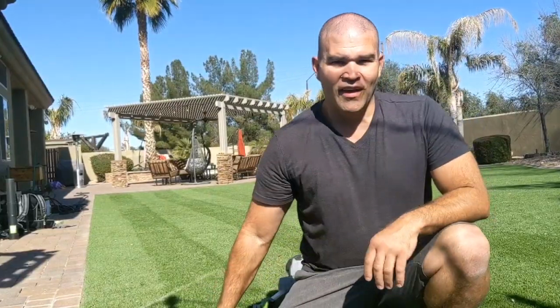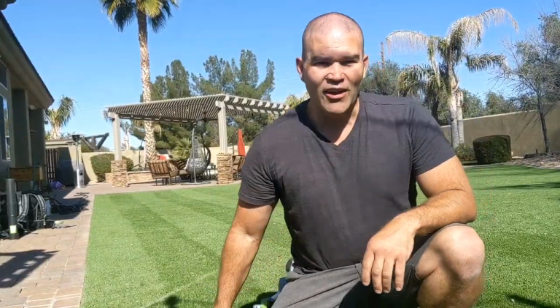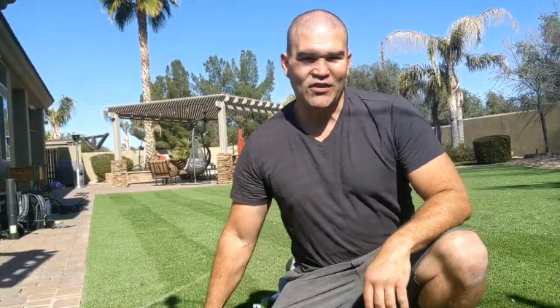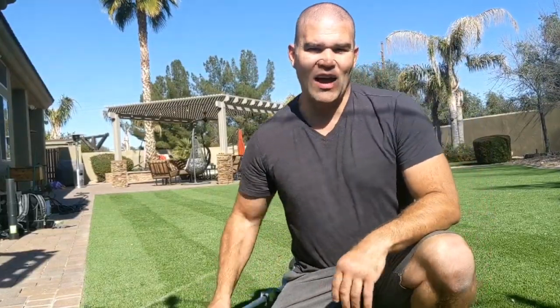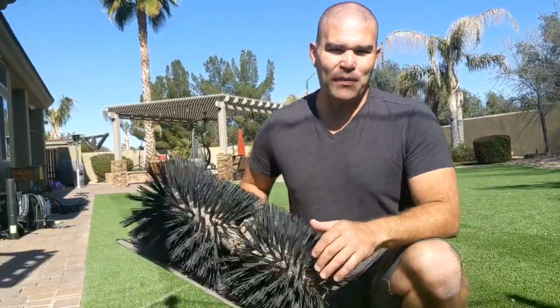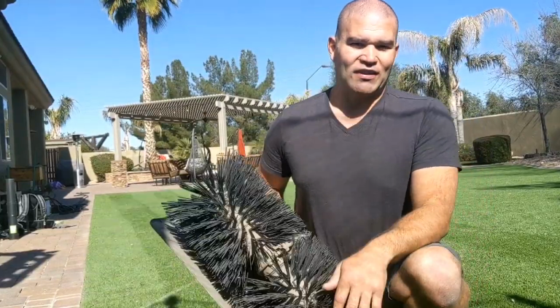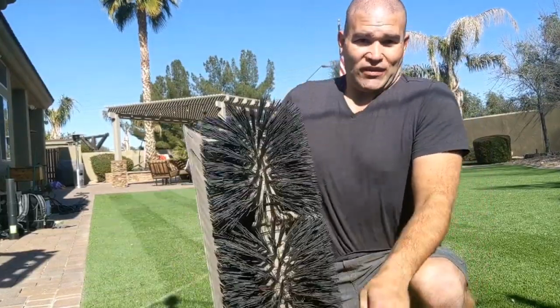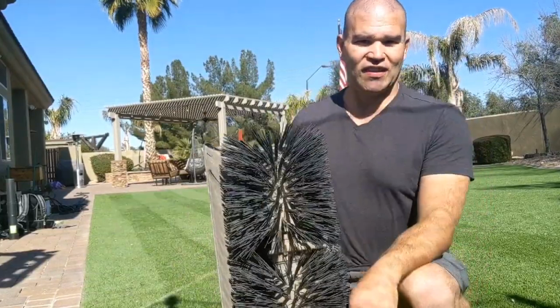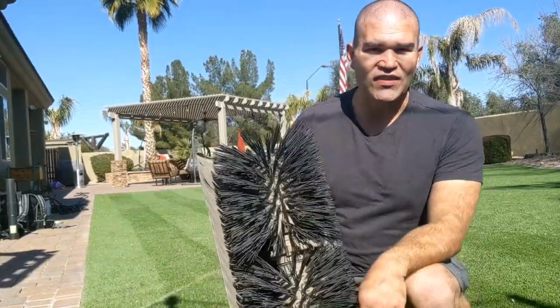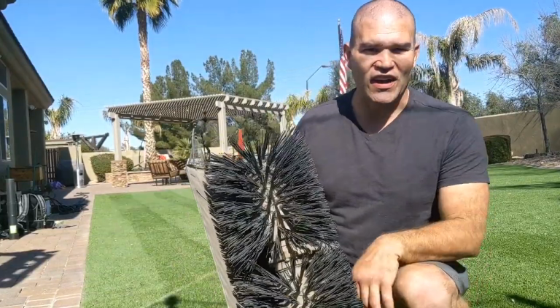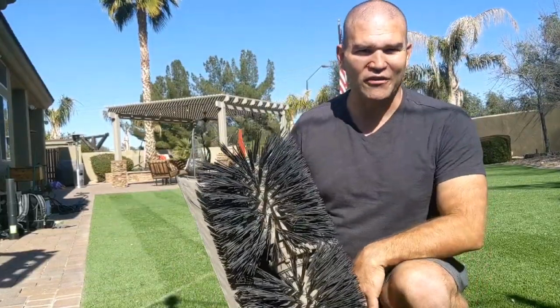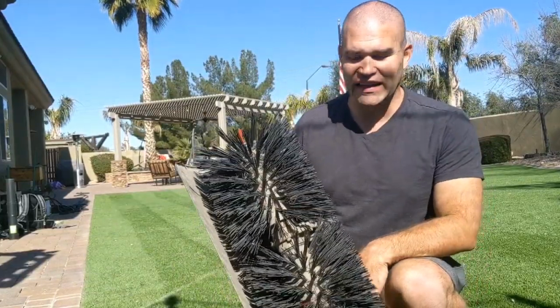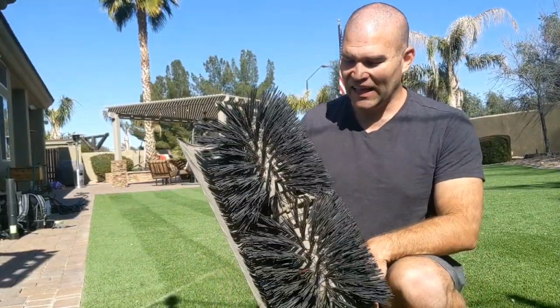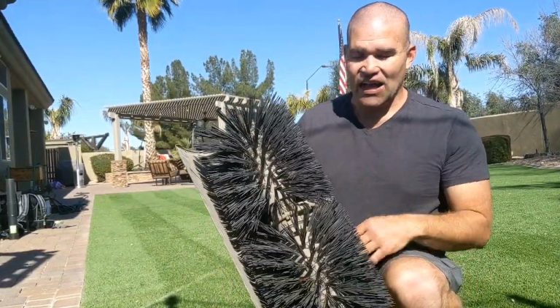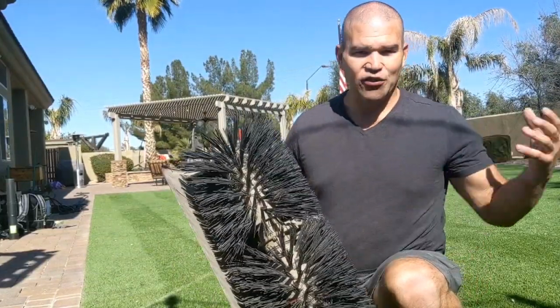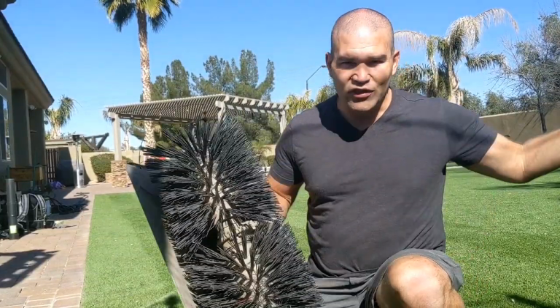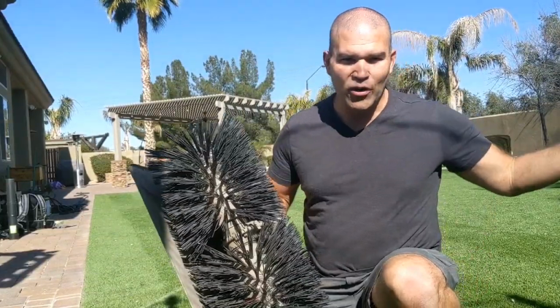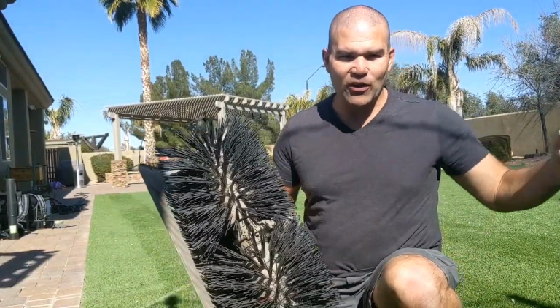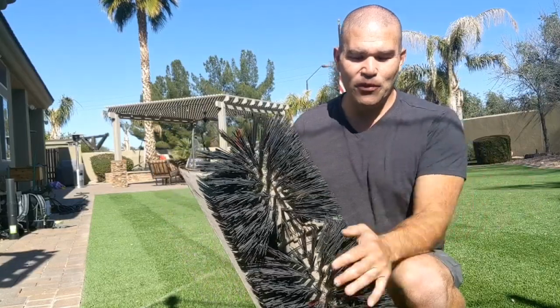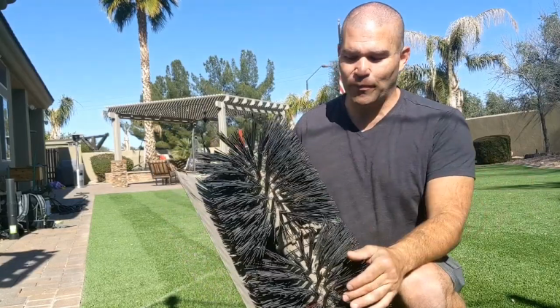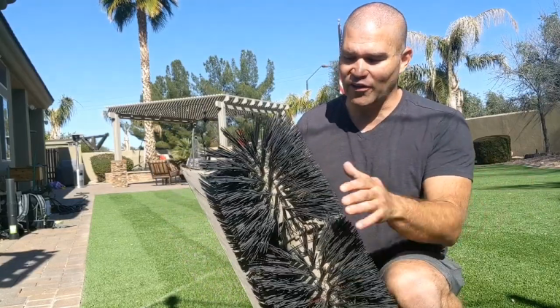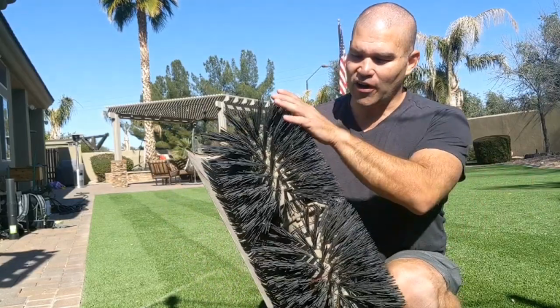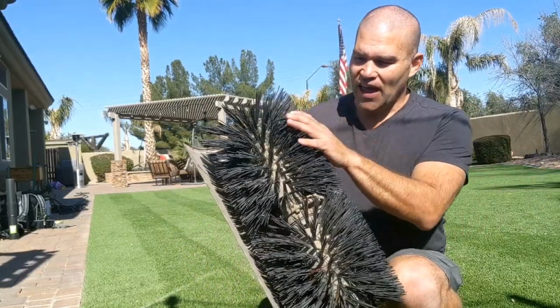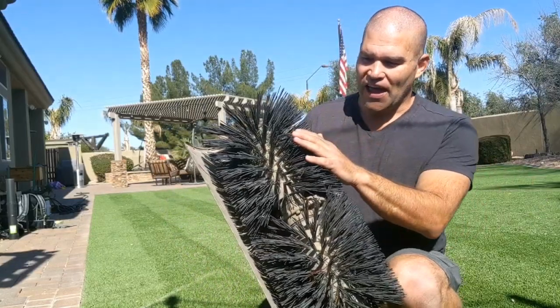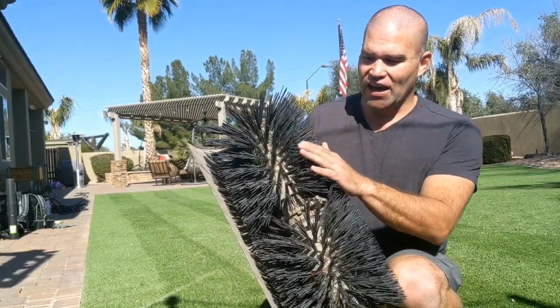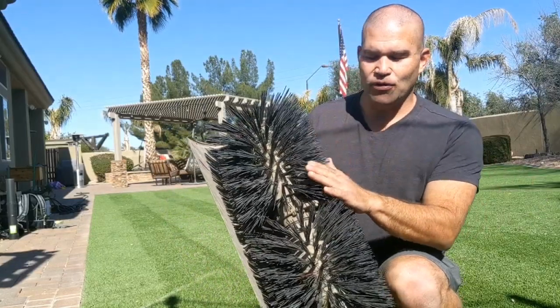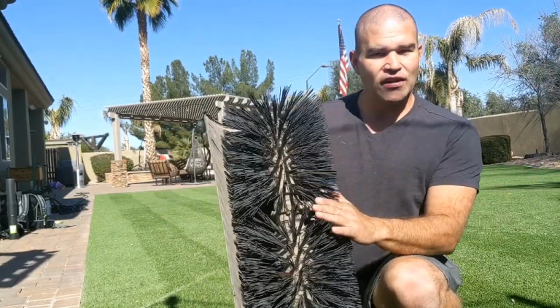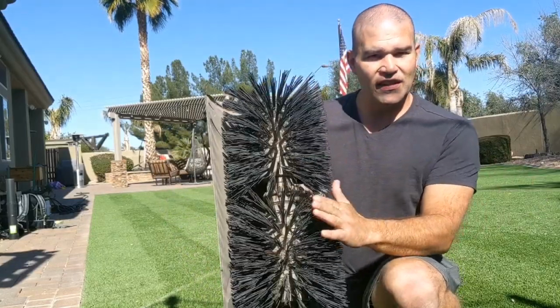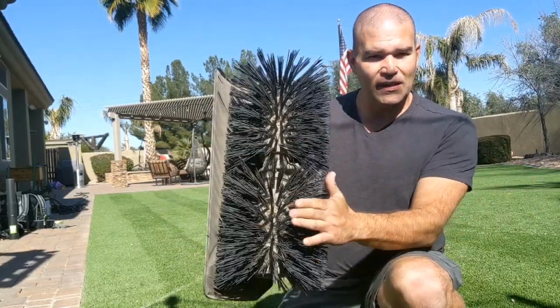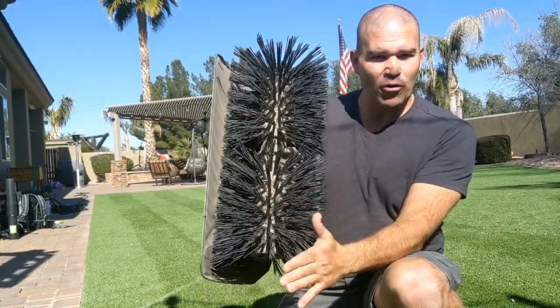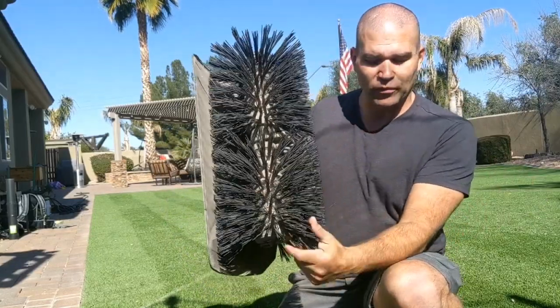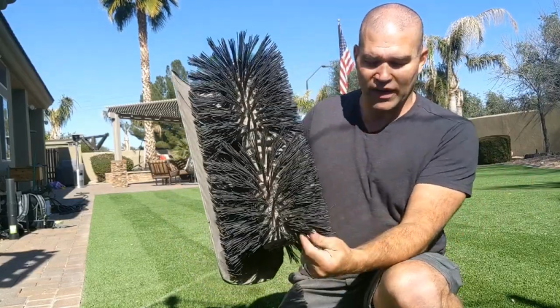Hello, this is Scott with Pet Solutions and Synthetic Turf Cleaning. As you can see, we're here in a beautiful backyard and I'm using the power broom today.